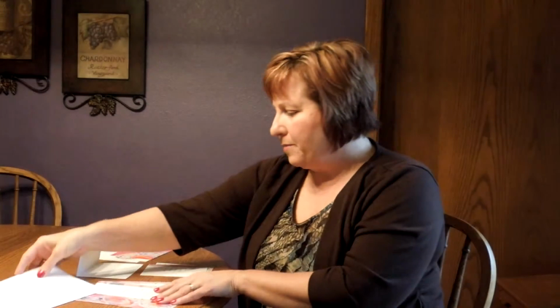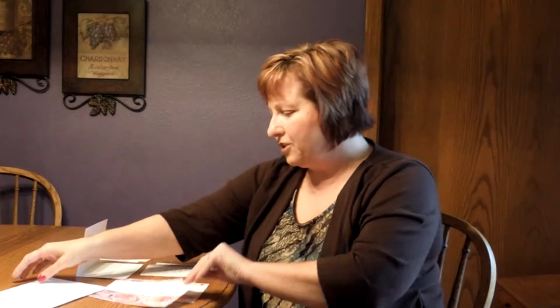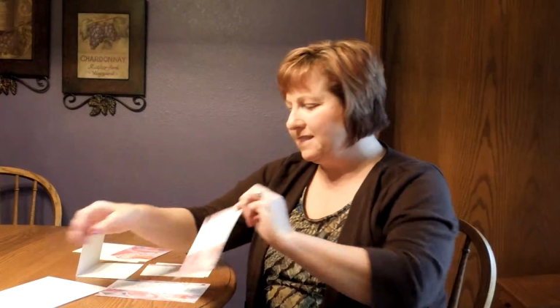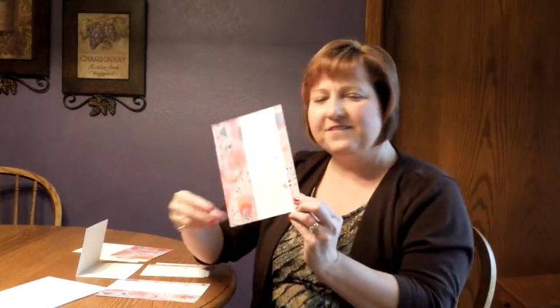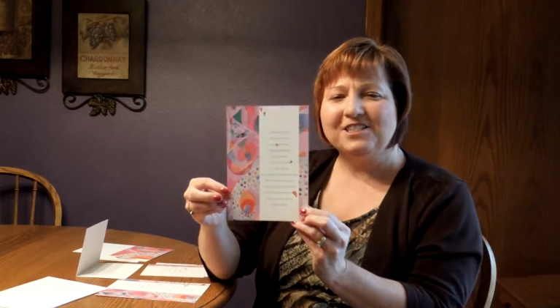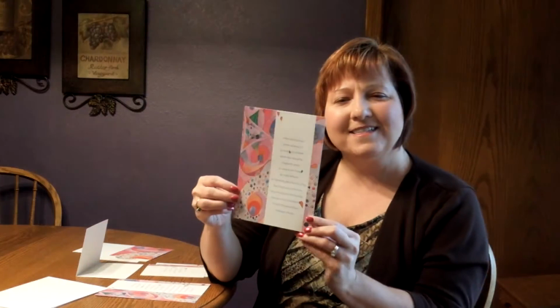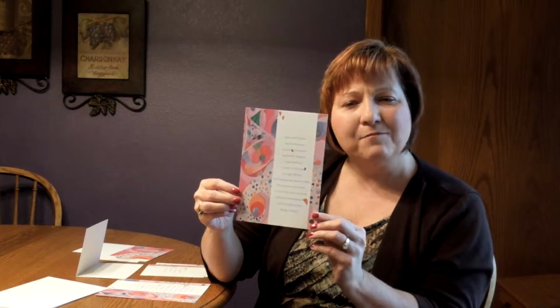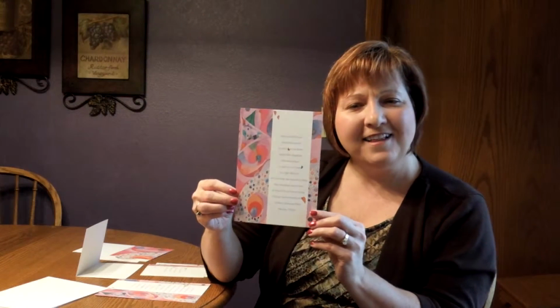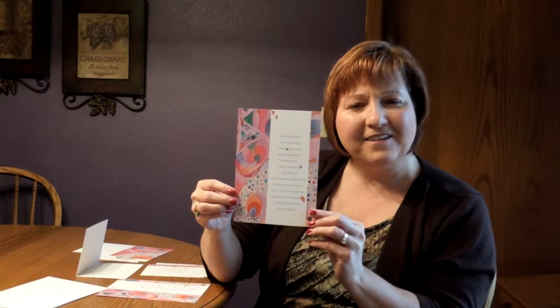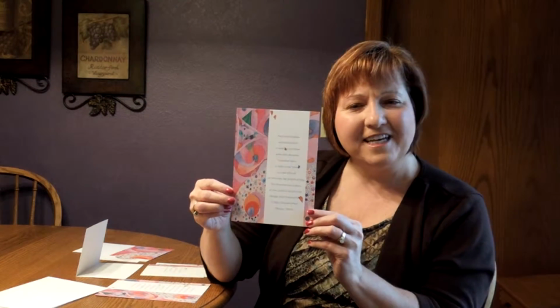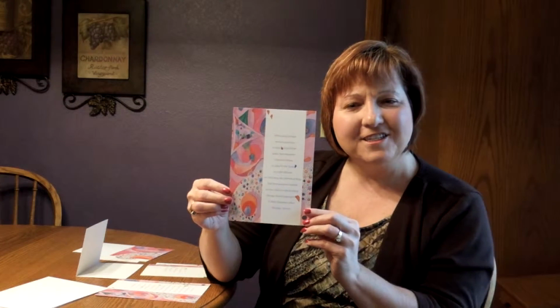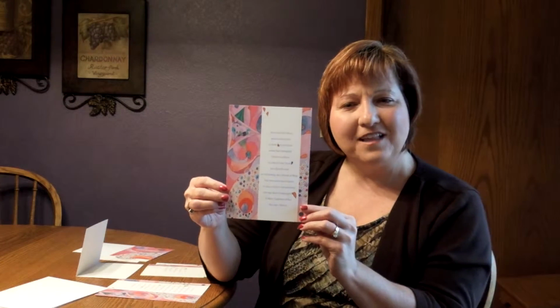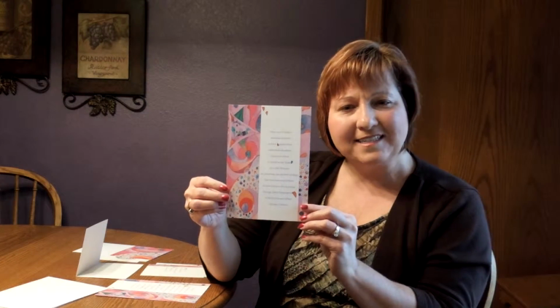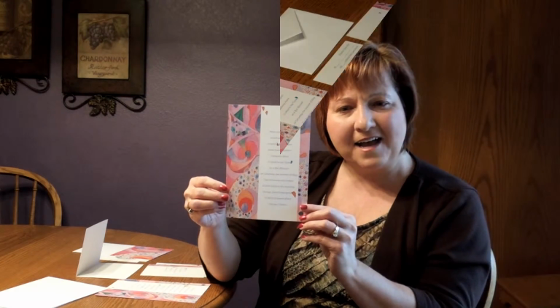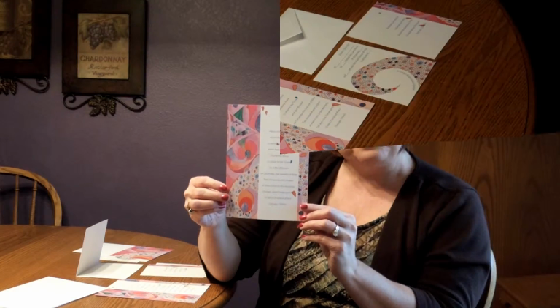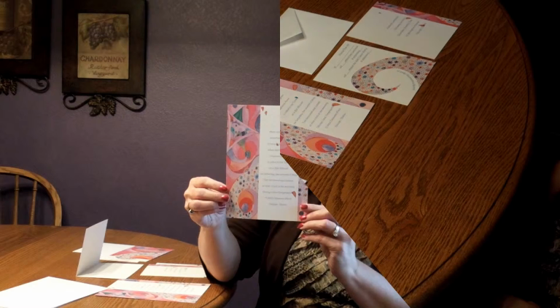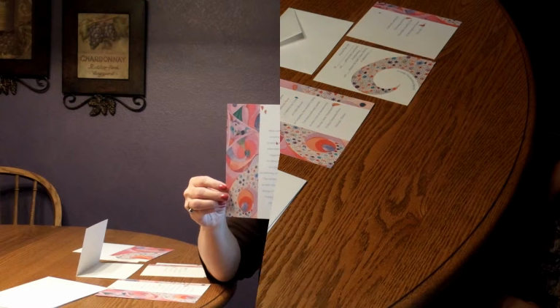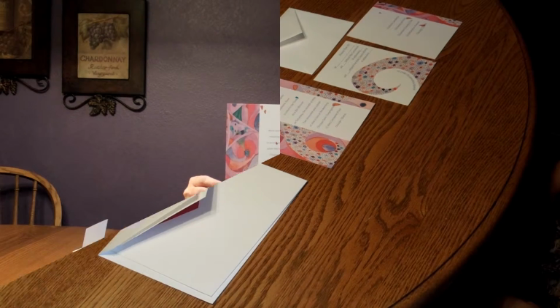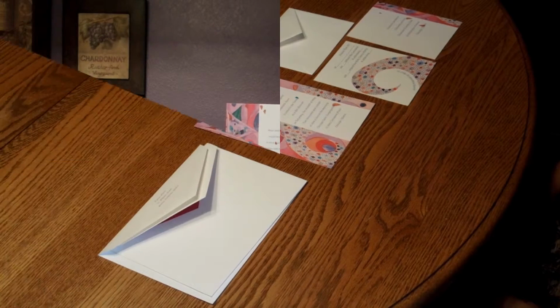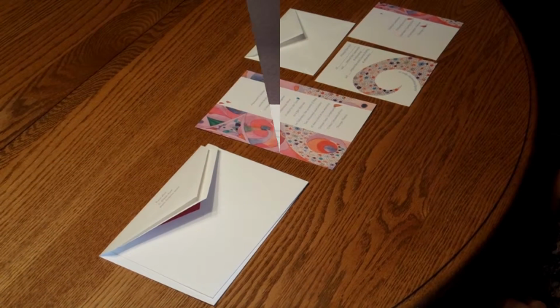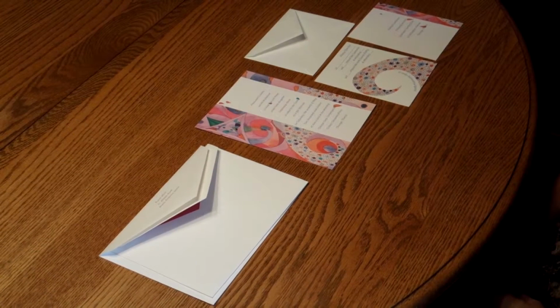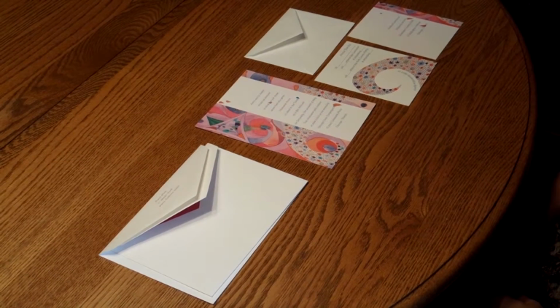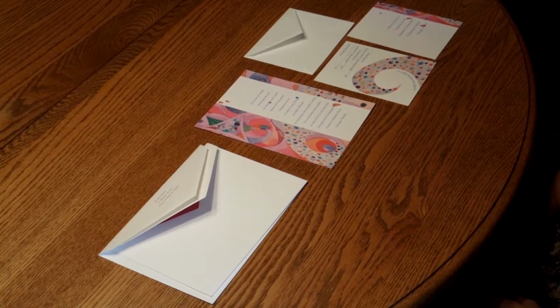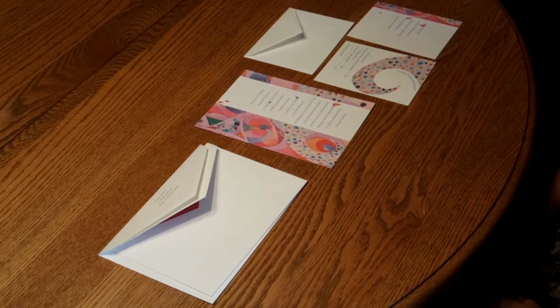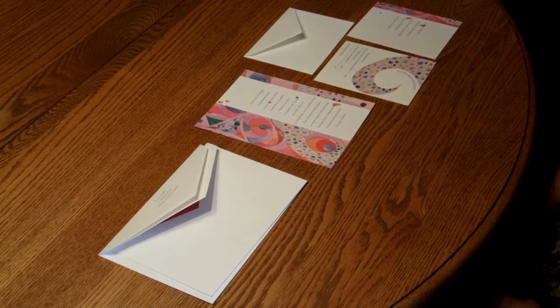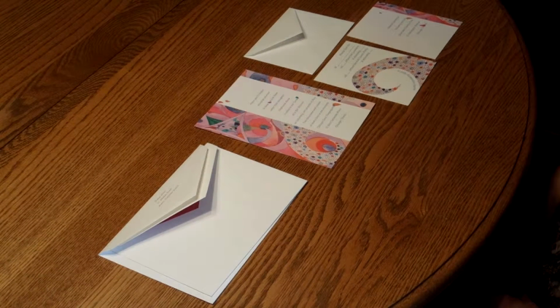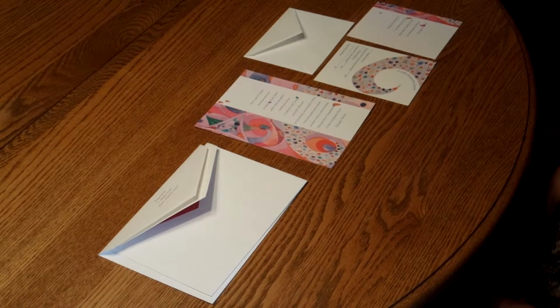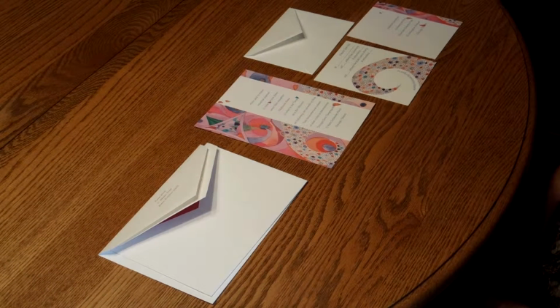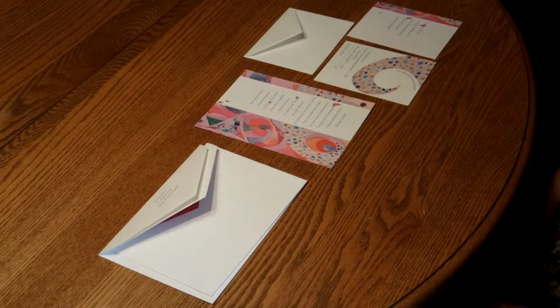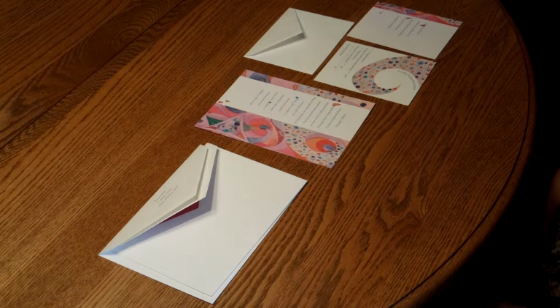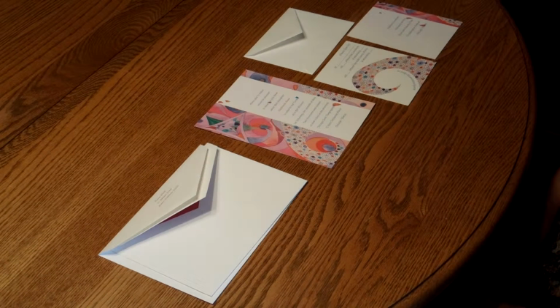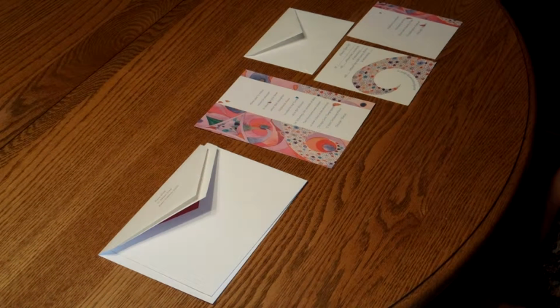You may purchase this imitation ensemble at invitationsforless.com. To assemble this invitation, begin with the invitation and all of your enclosures face up in front of you.